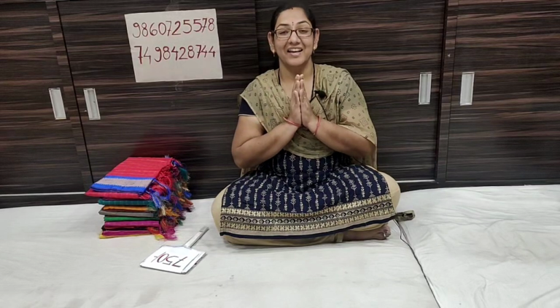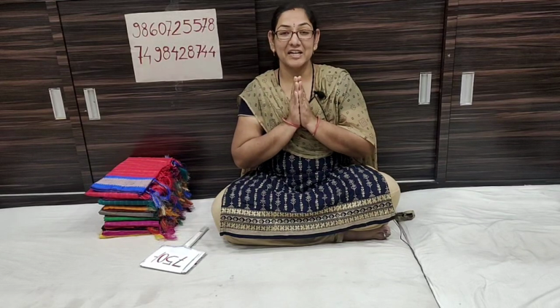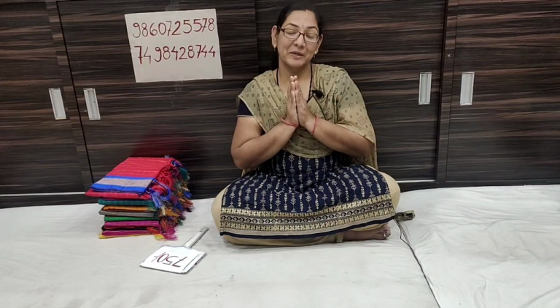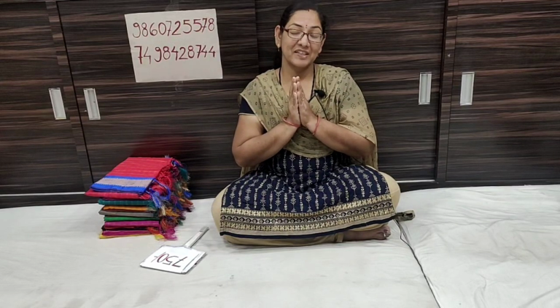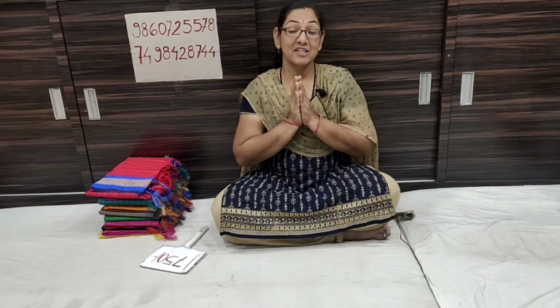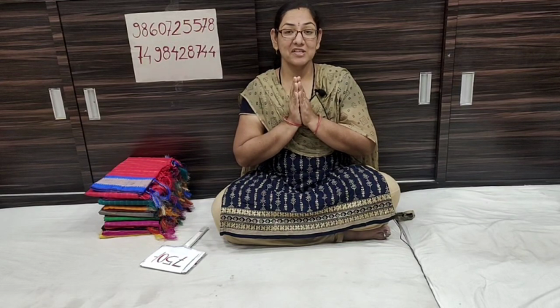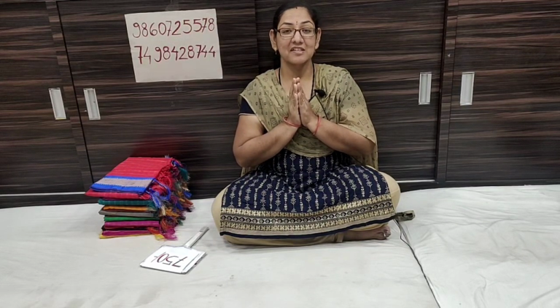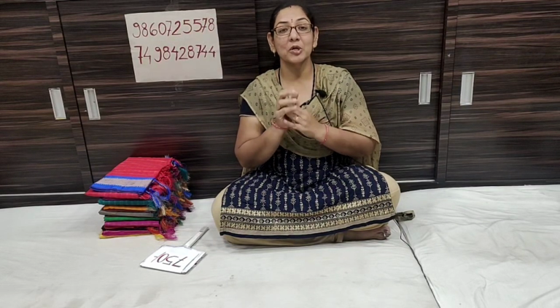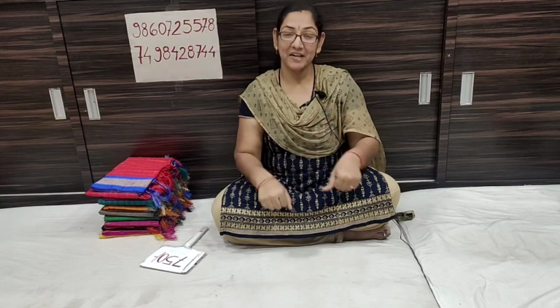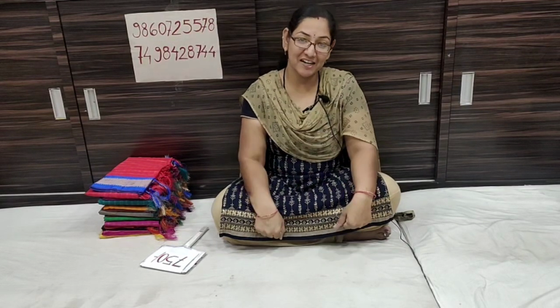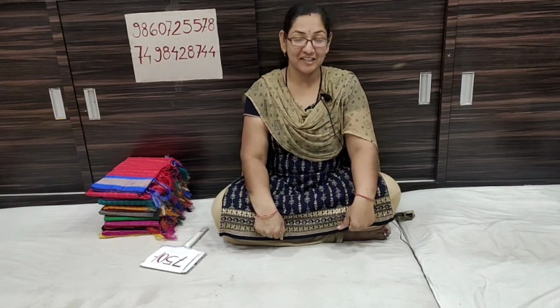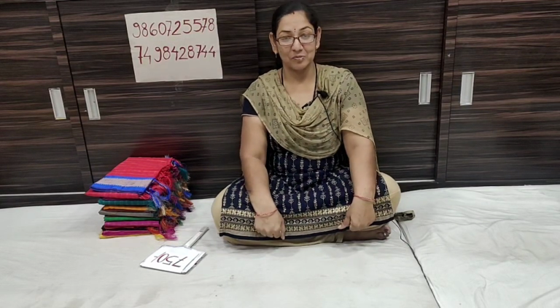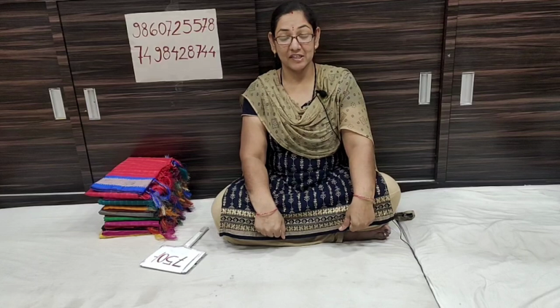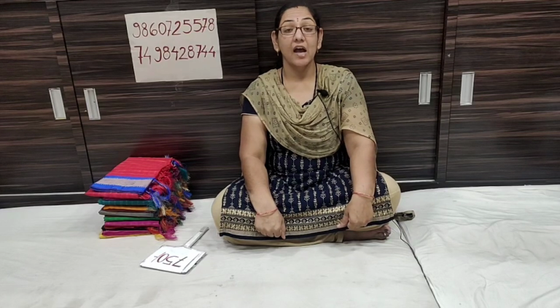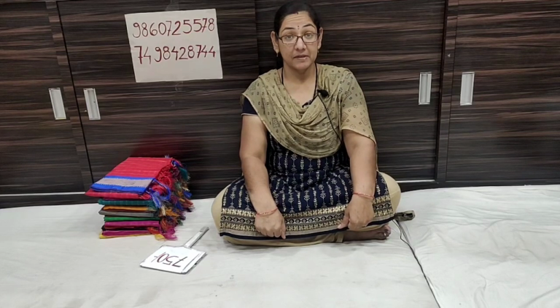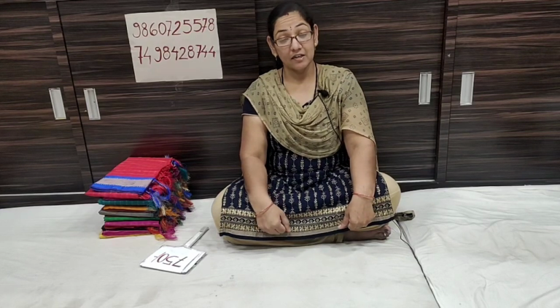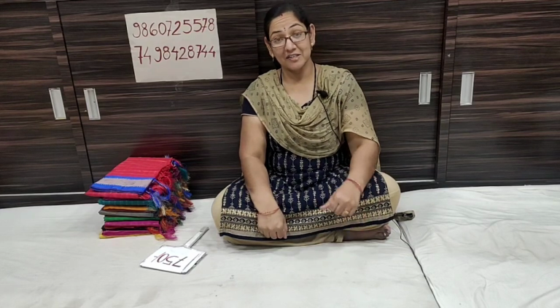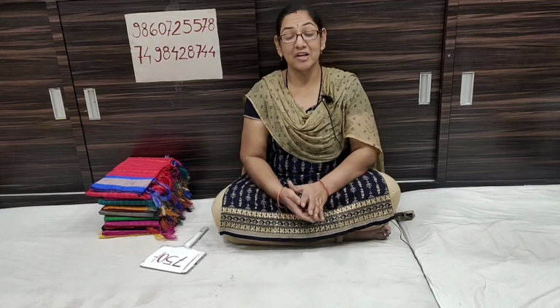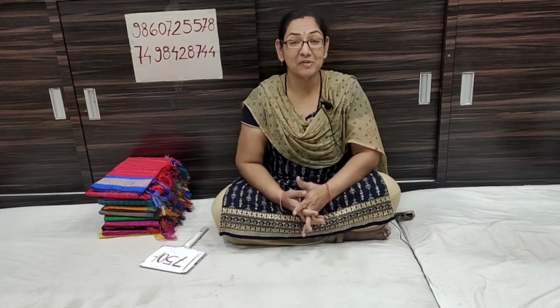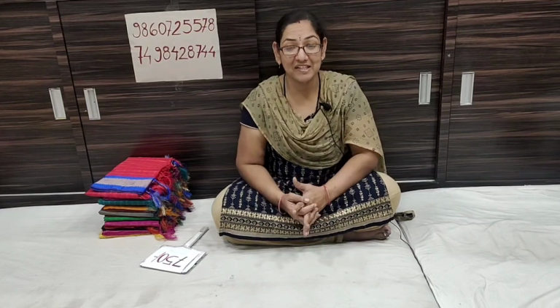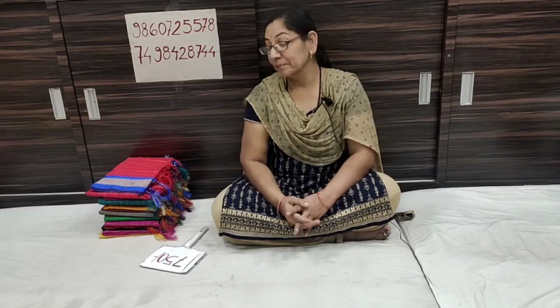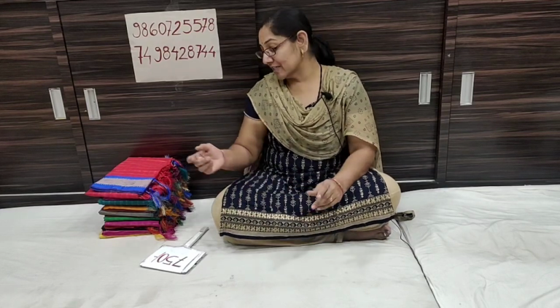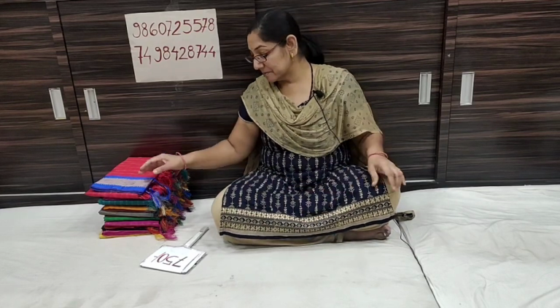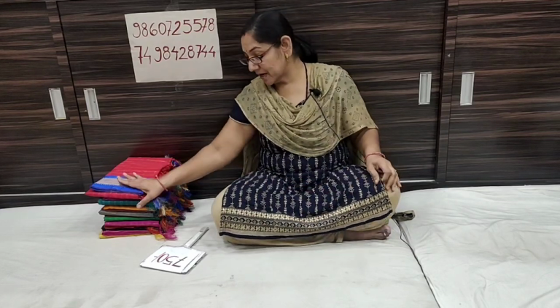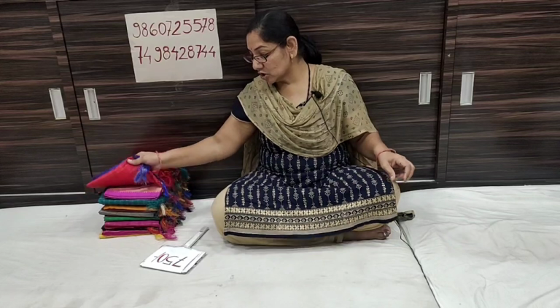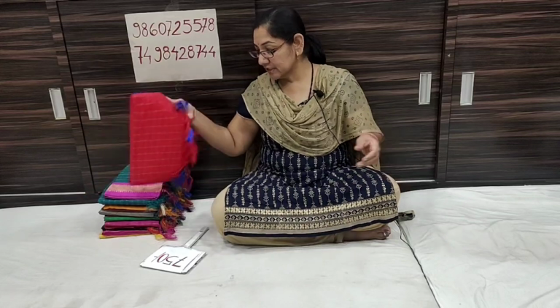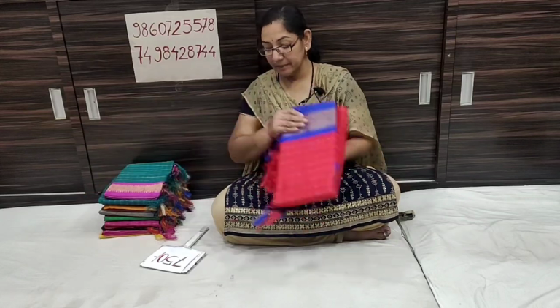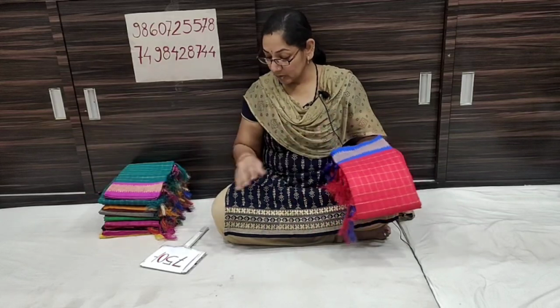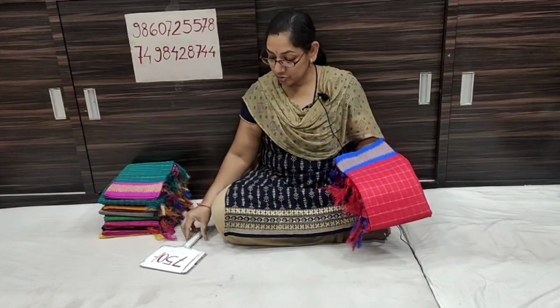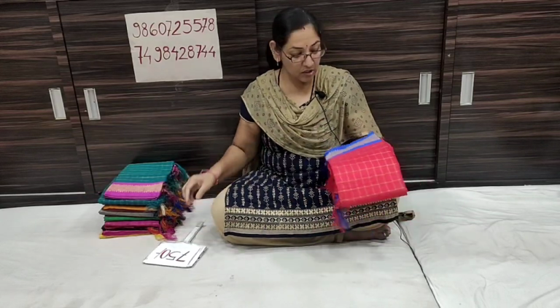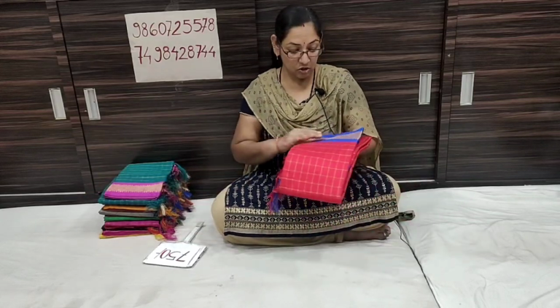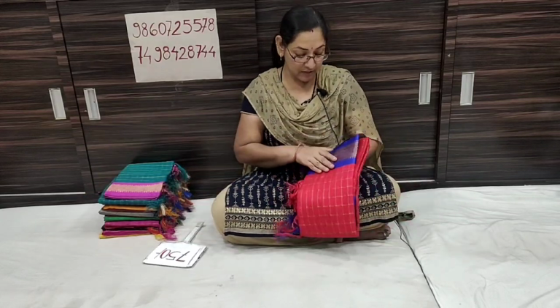Hello everyone, welcome. My name is Sai Krupa Paitheni and this is the Silks Hariri YouTube channel. Today I will show you a new collection of soft silks. This is a very nice and soft silk collection.